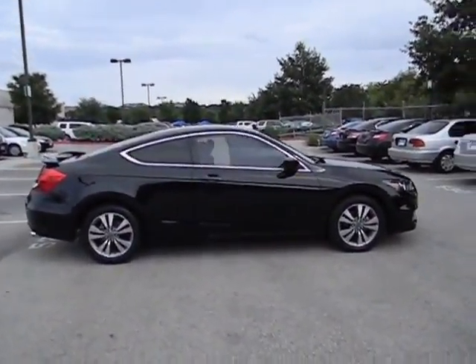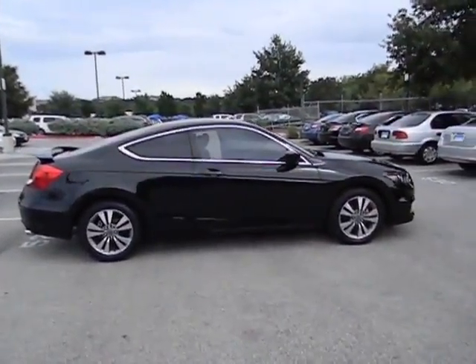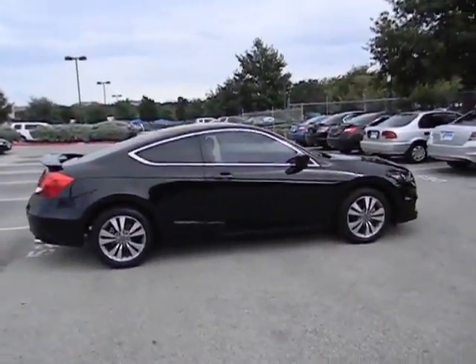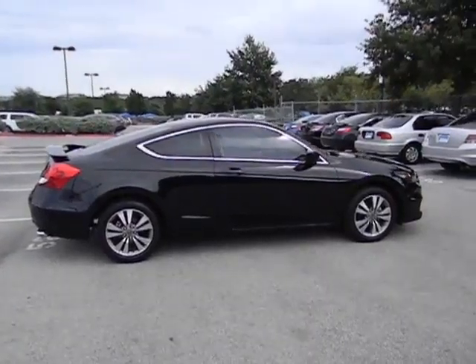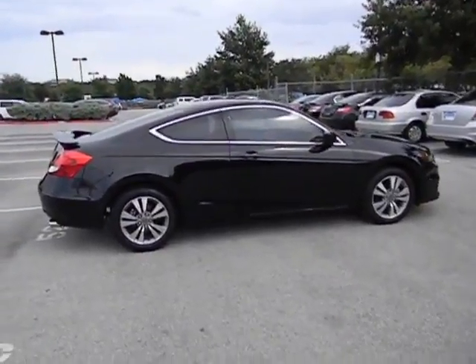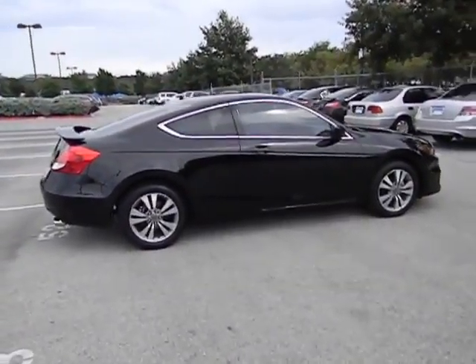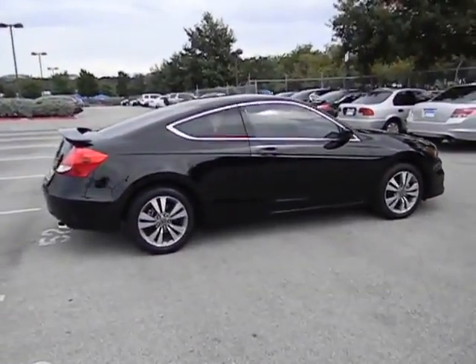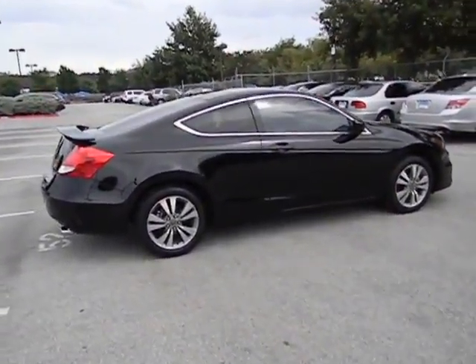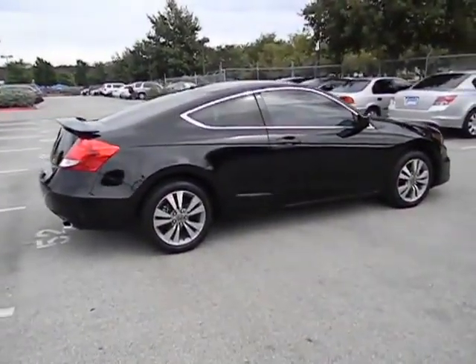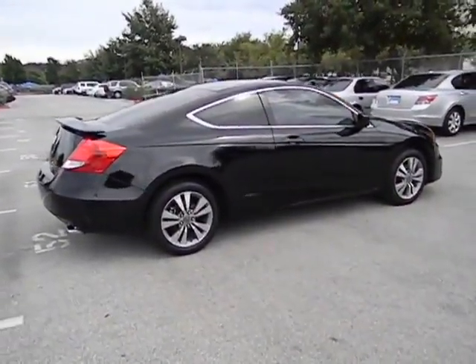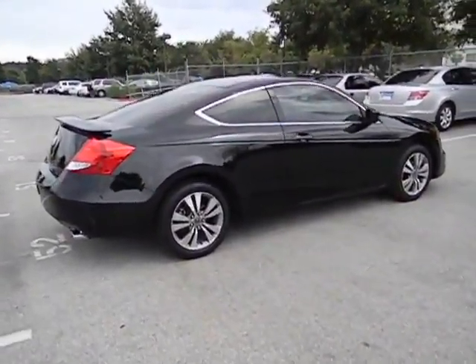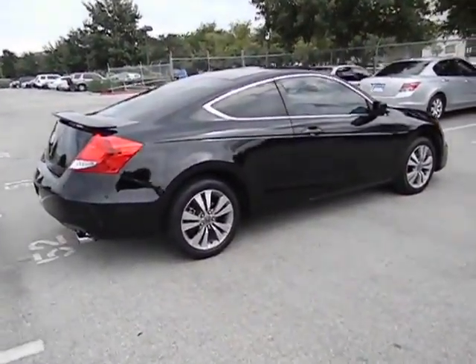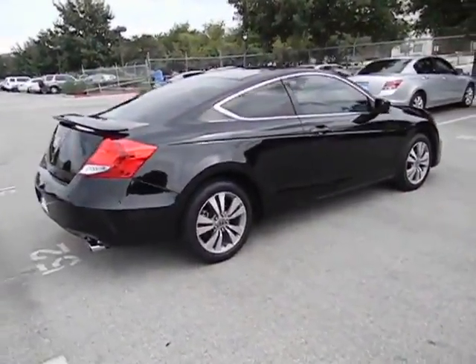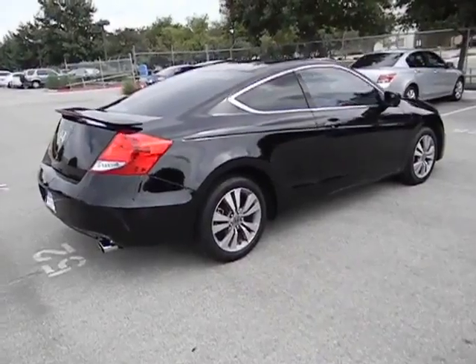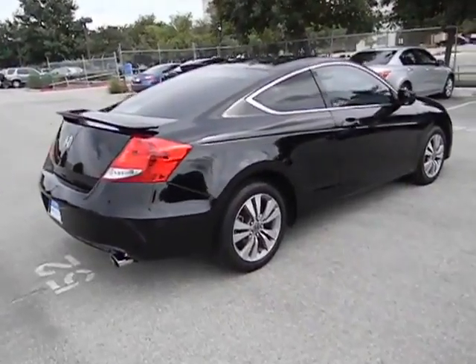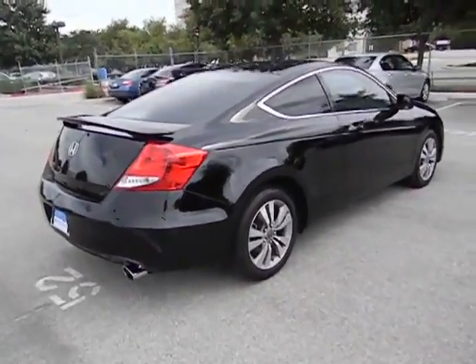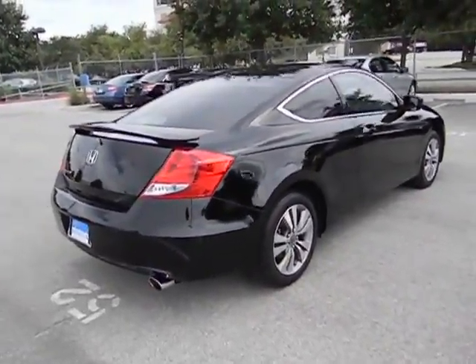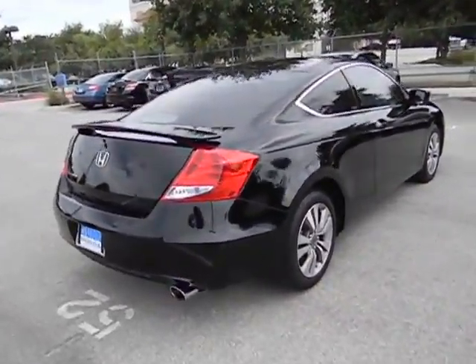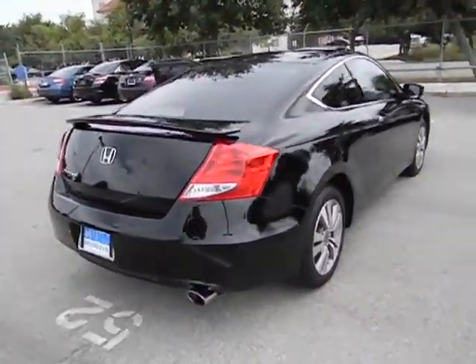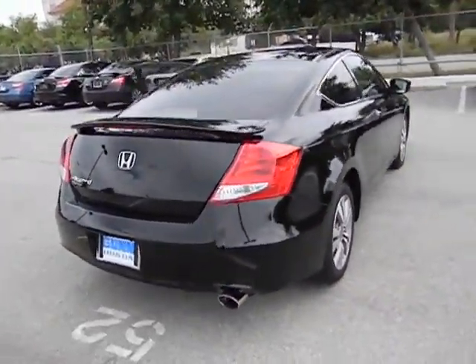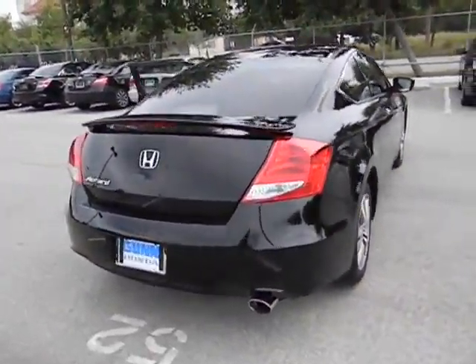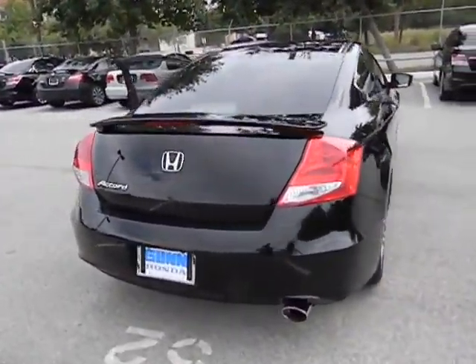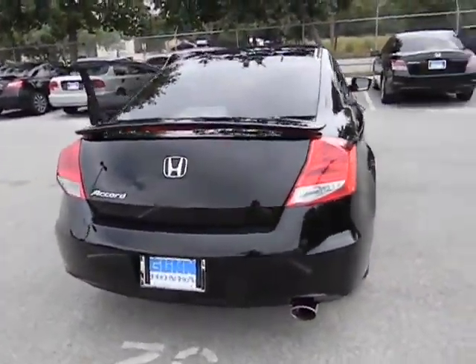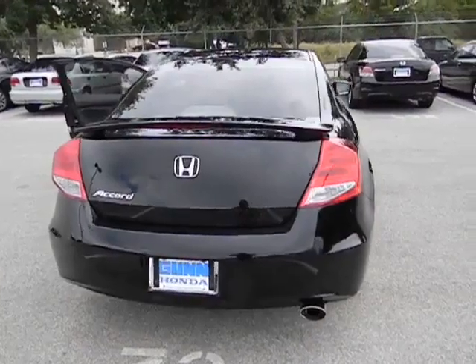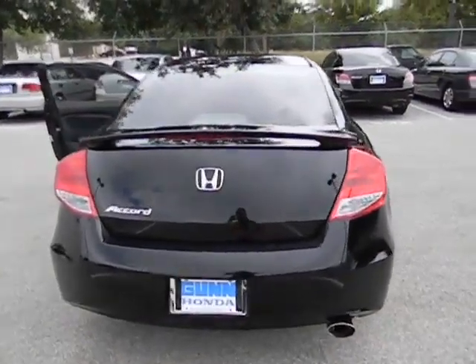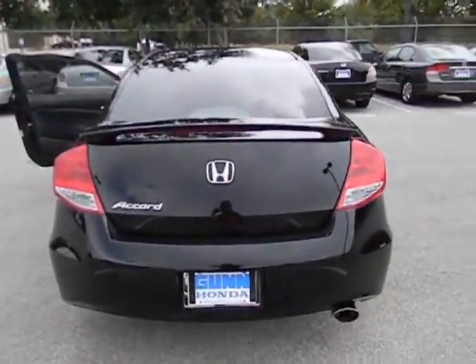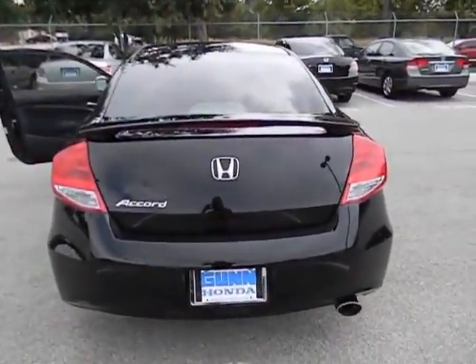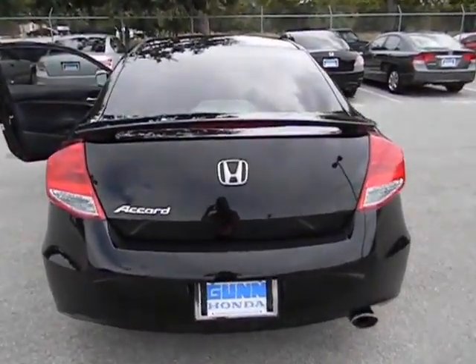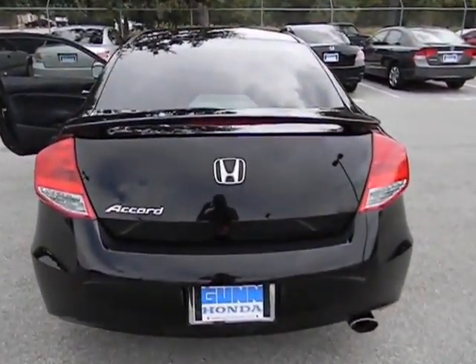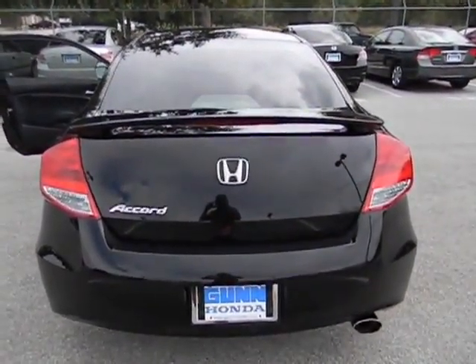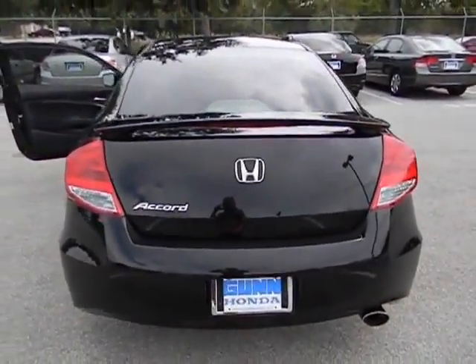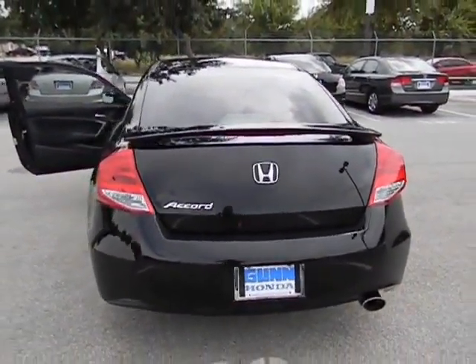Stability control, traction control, air conditioning, front automatic transmission, cruise control, FWD, passenger airbag, power windows, remote power door locks, daytime running lights, speed proportional power steering.